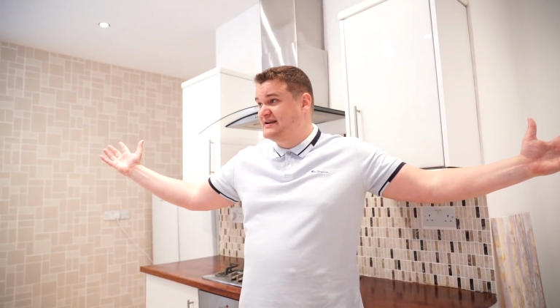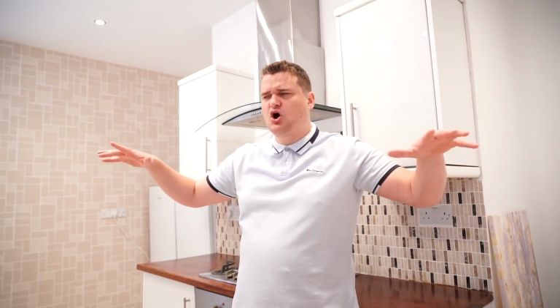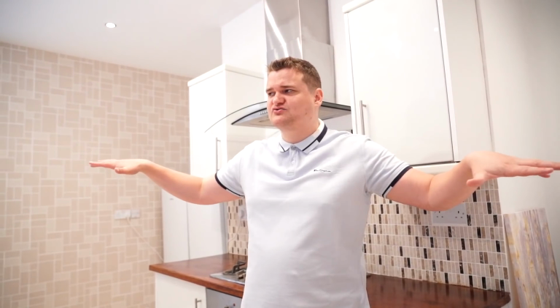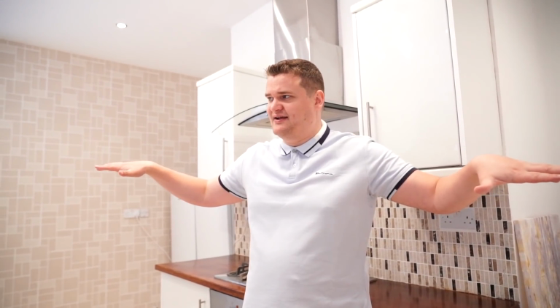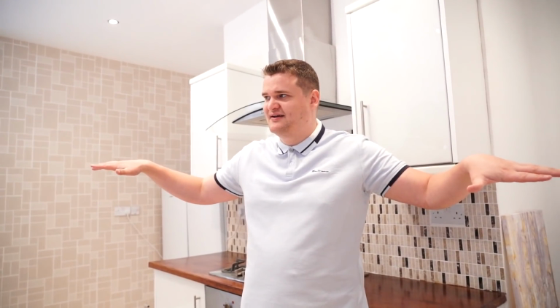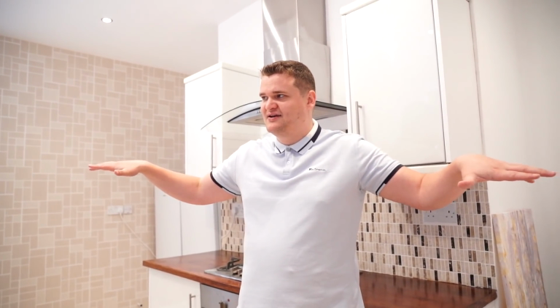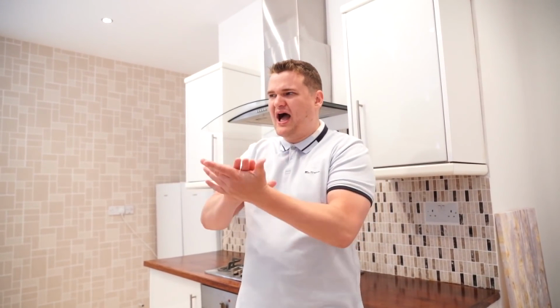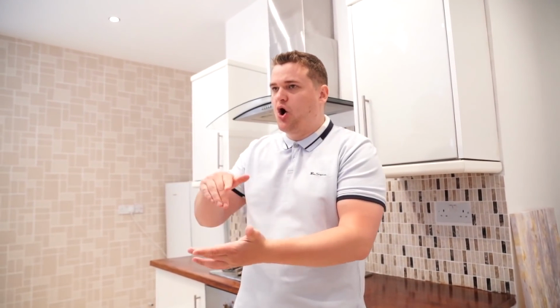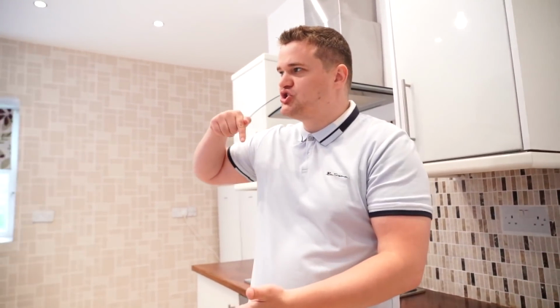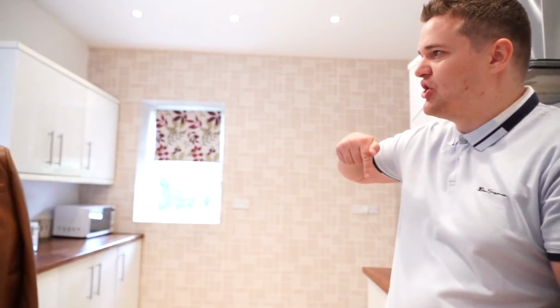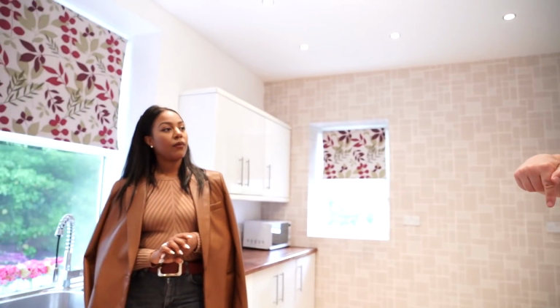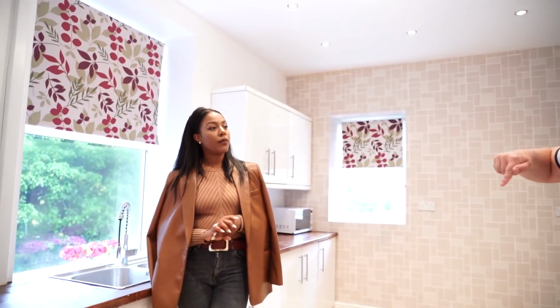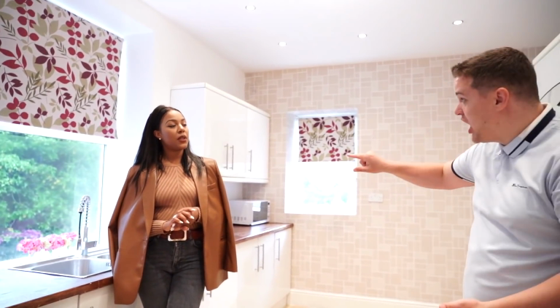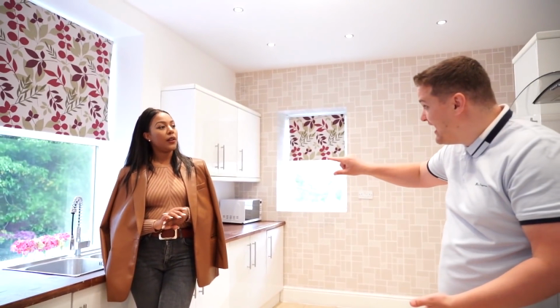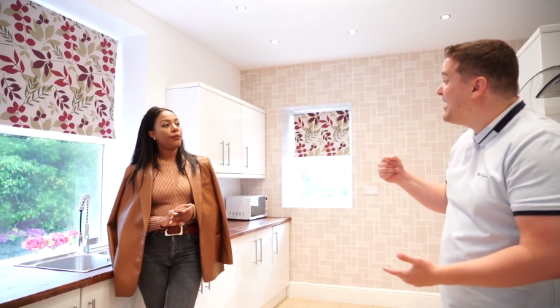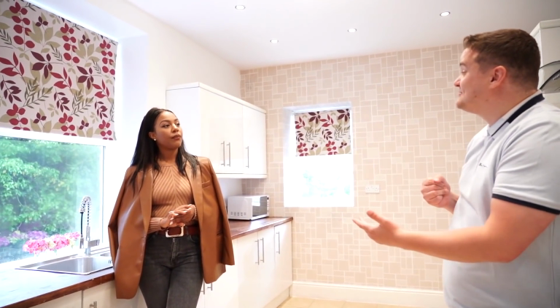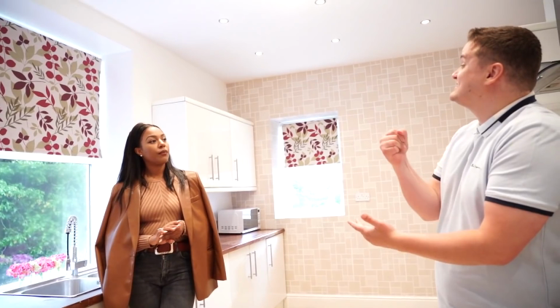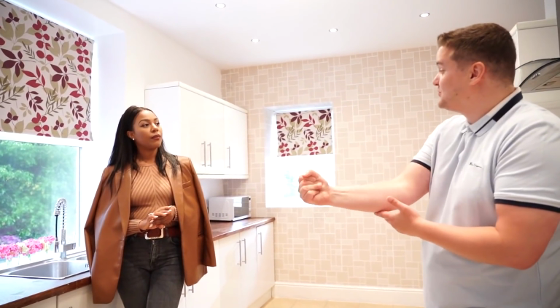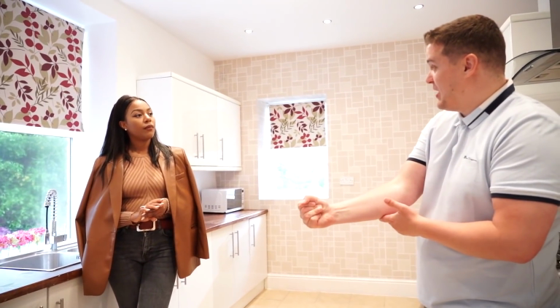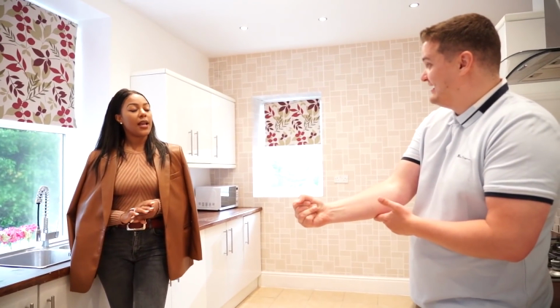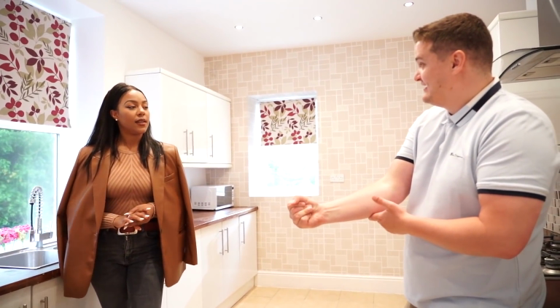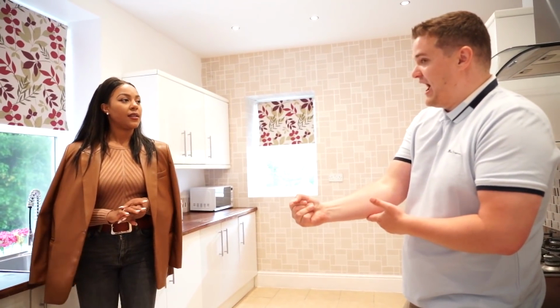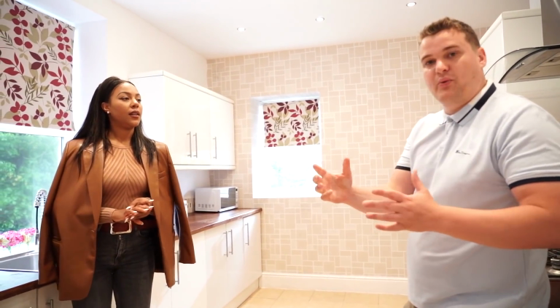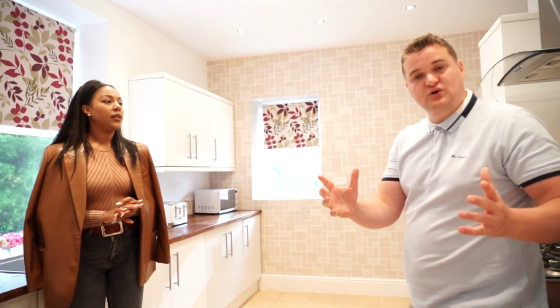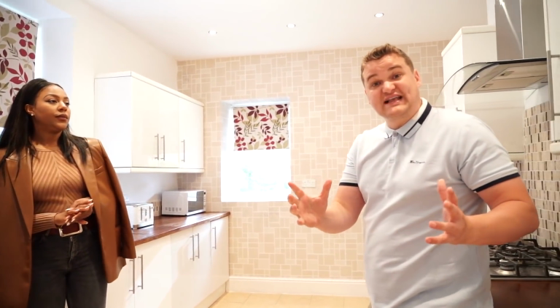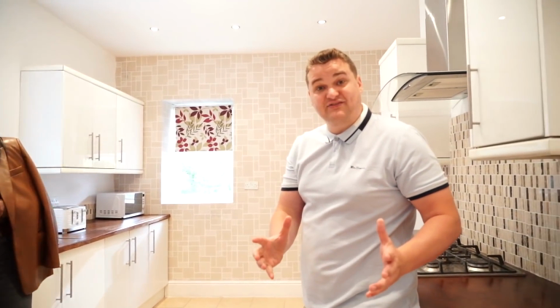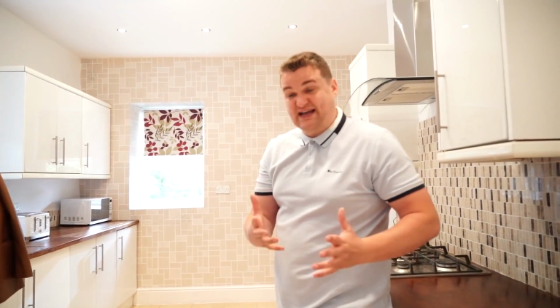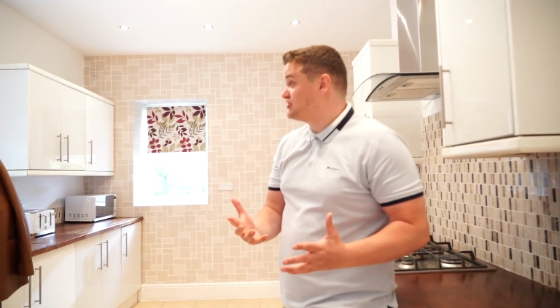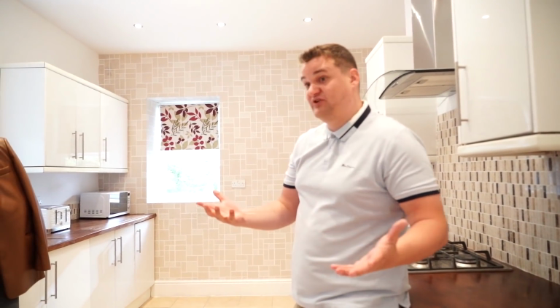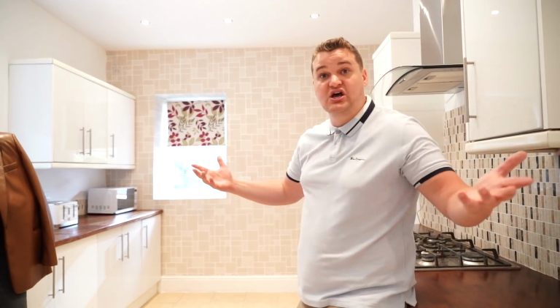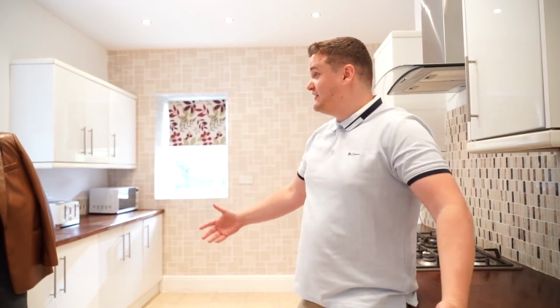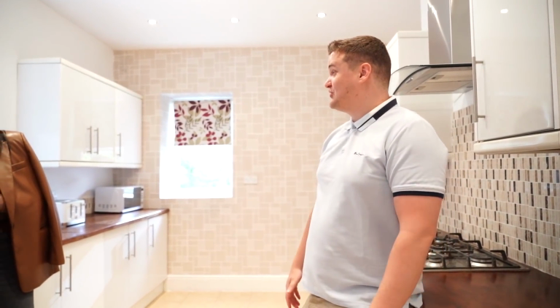Now this is not rent to rent. You're actually on the title deeds — not as an owner, but as someone who has the option to buy it. Yes. Well, we're going to talk you through exactly how this works, how it's structured. But firstly, do you want to give us a little tour?